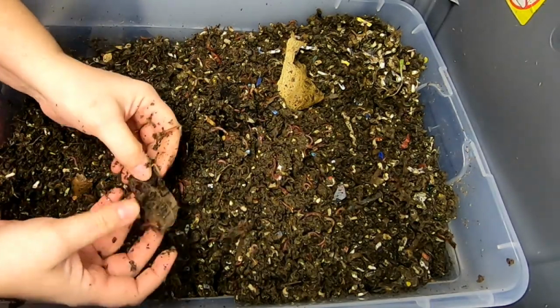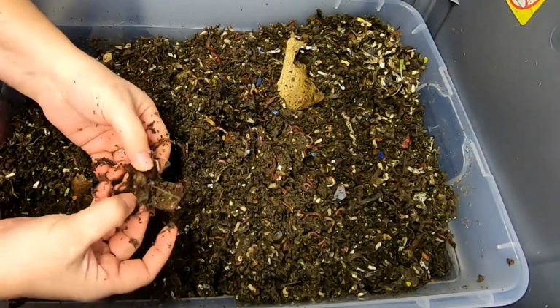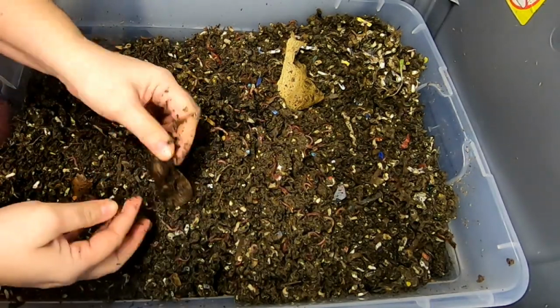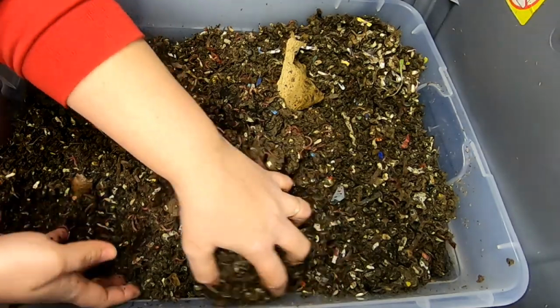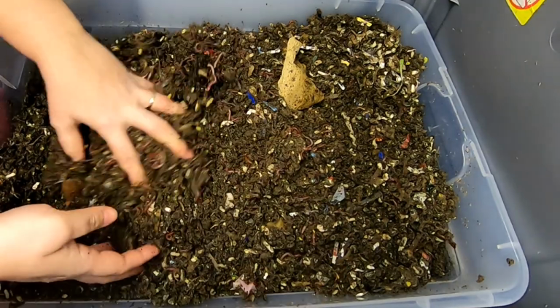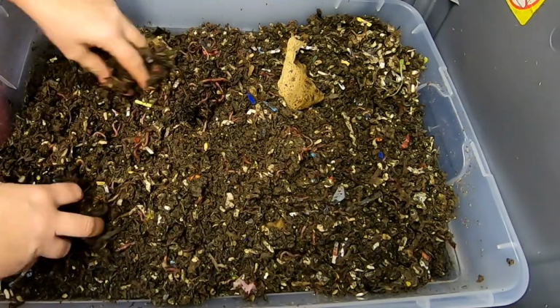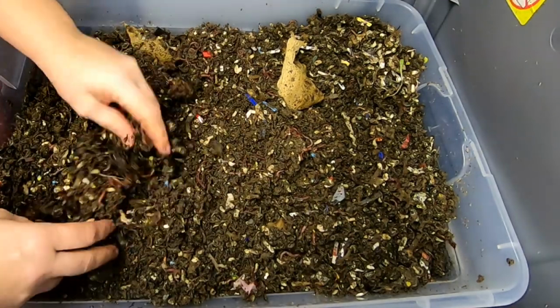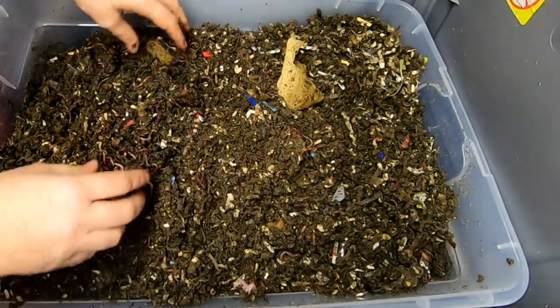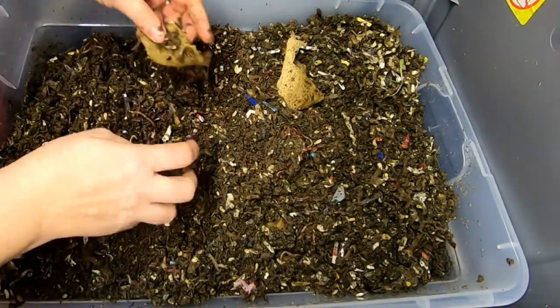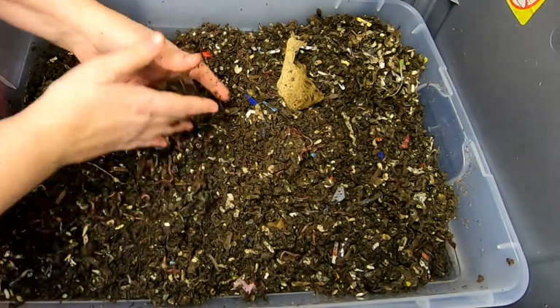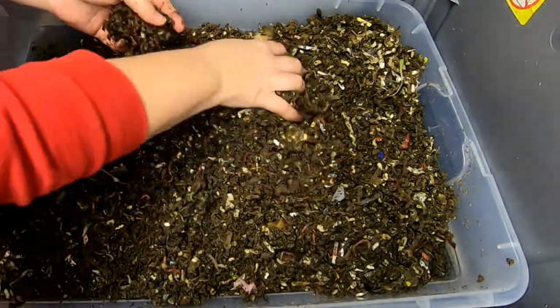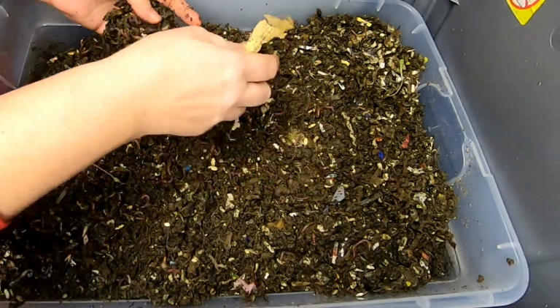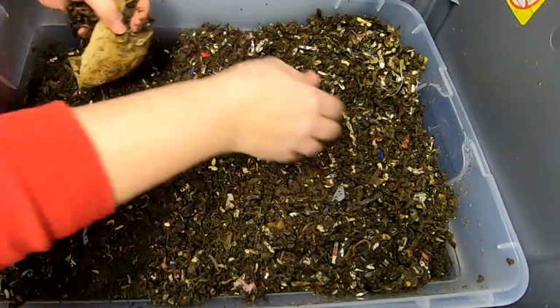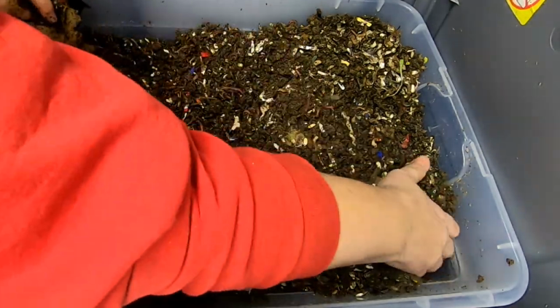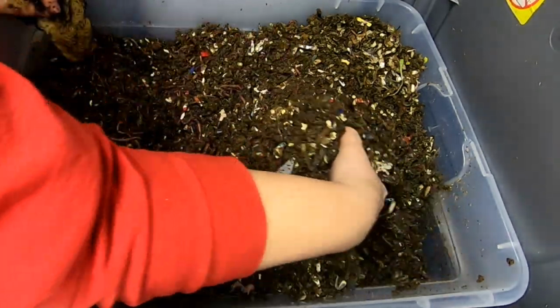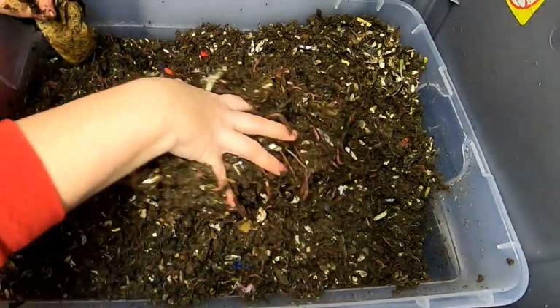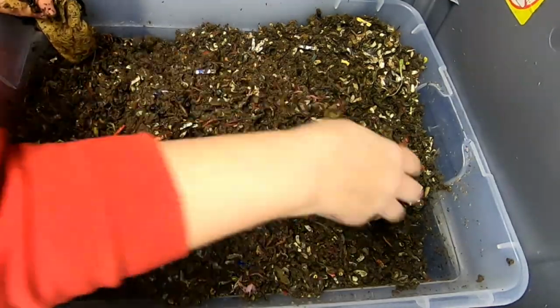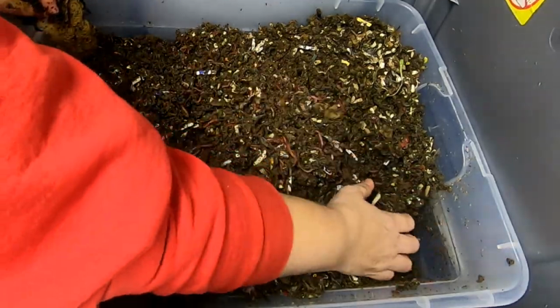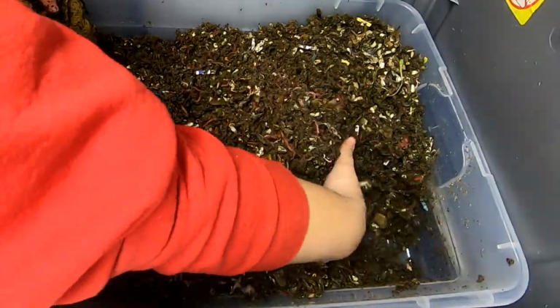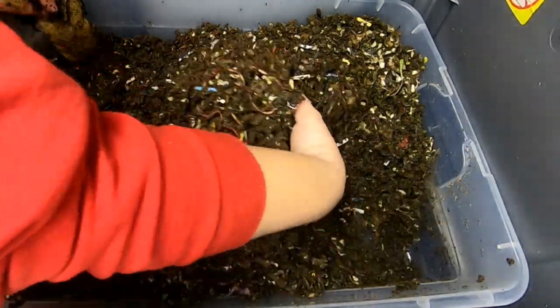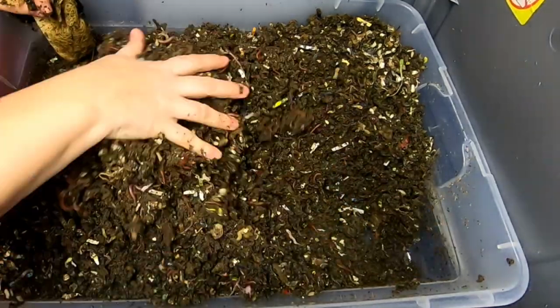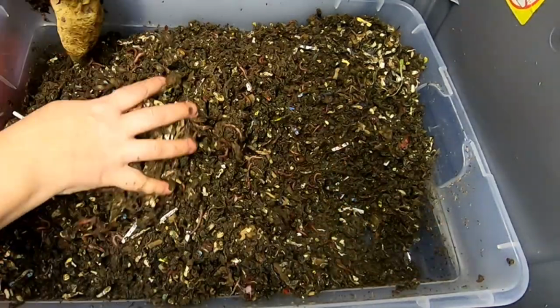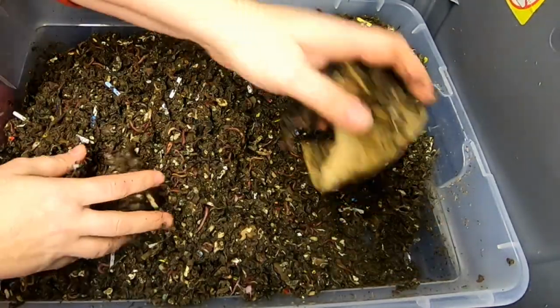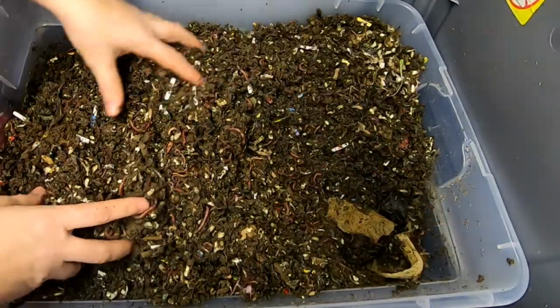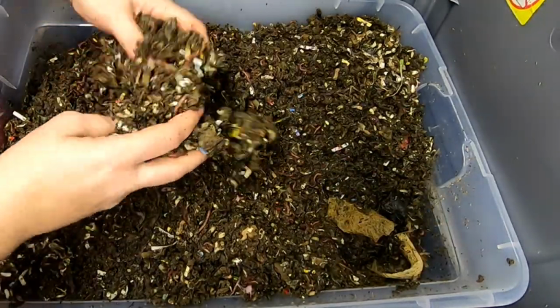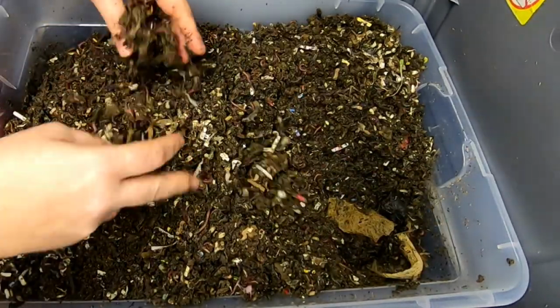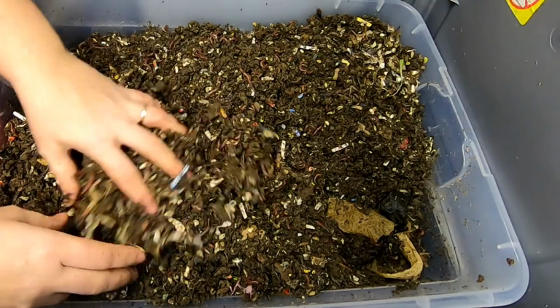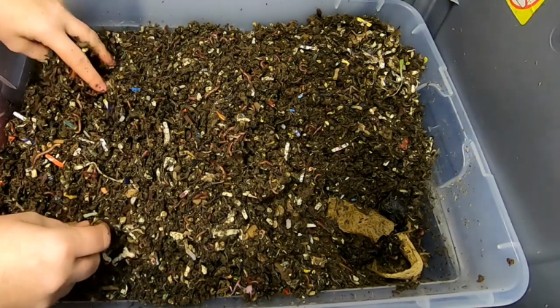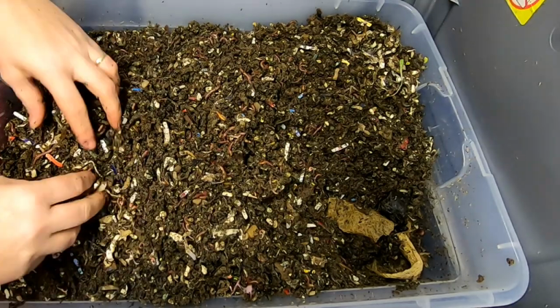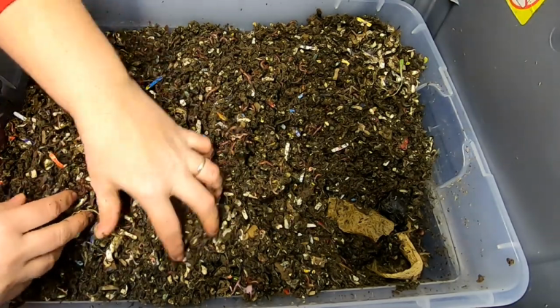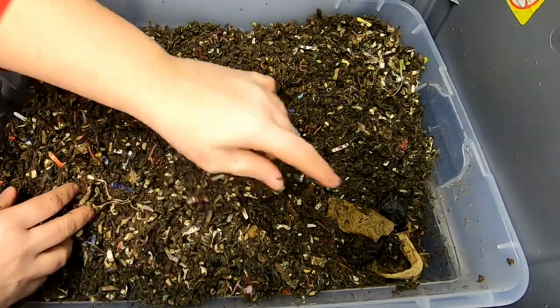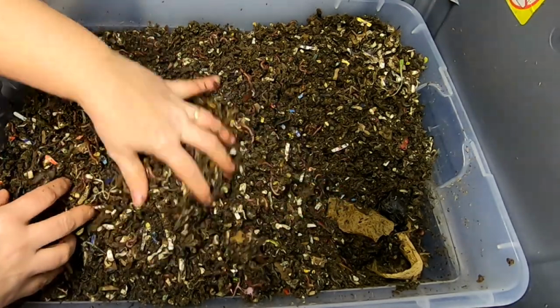I found a tea bag. They are definitely due for some more food, so I'm going to throw down what was left of the last feeding over there in the corner and find them something to eat.